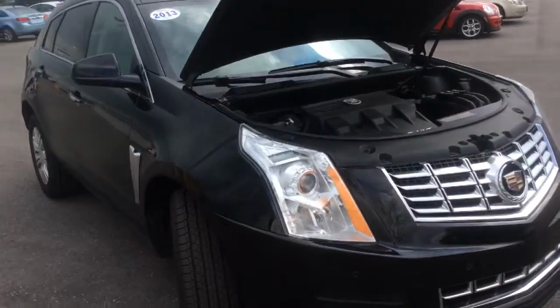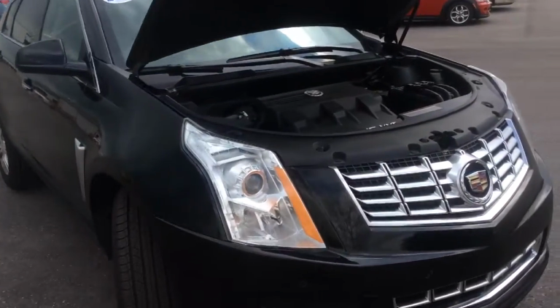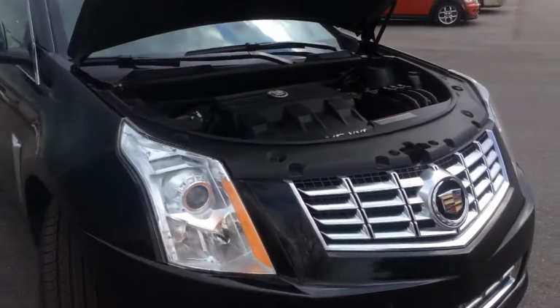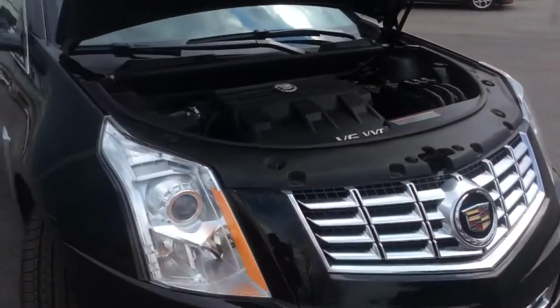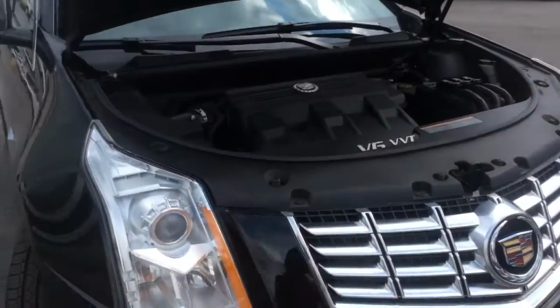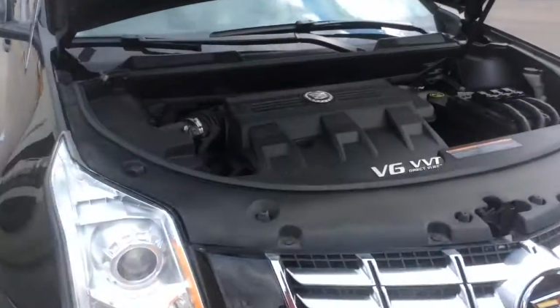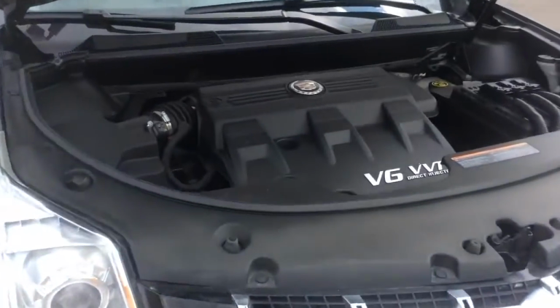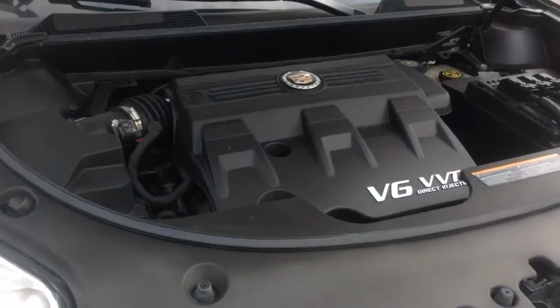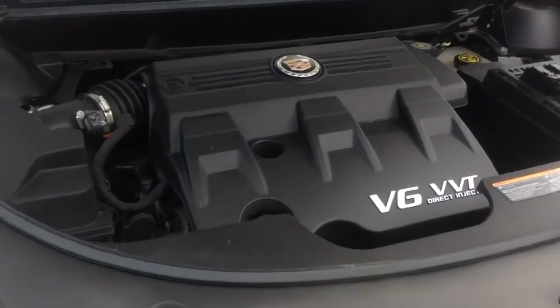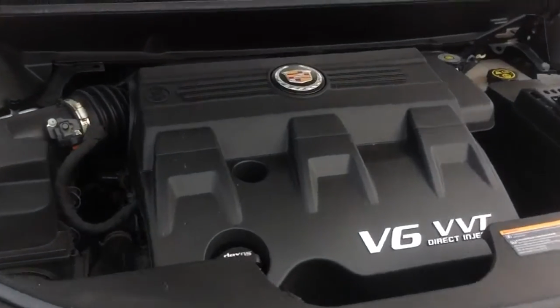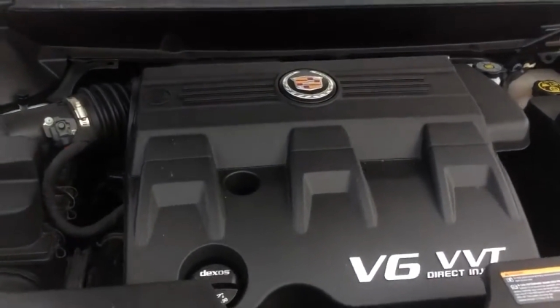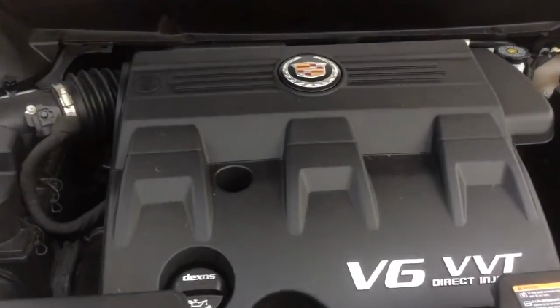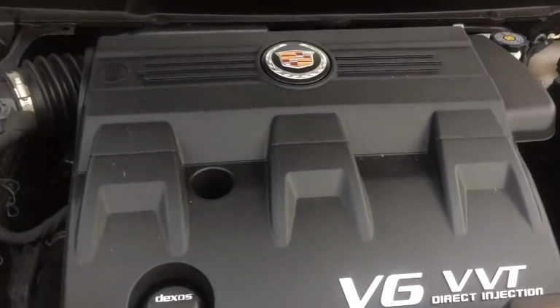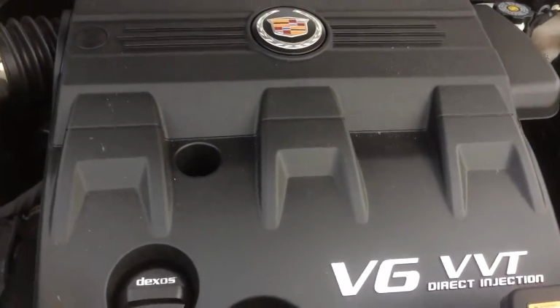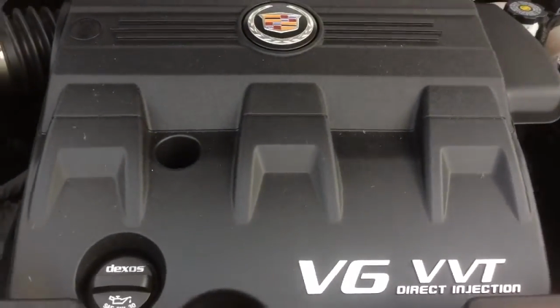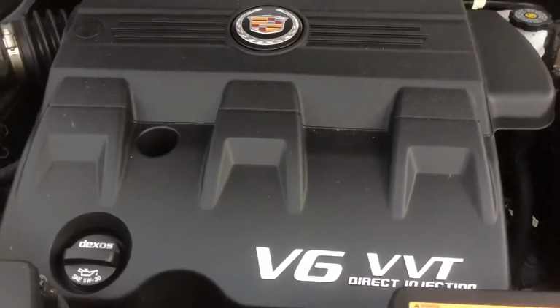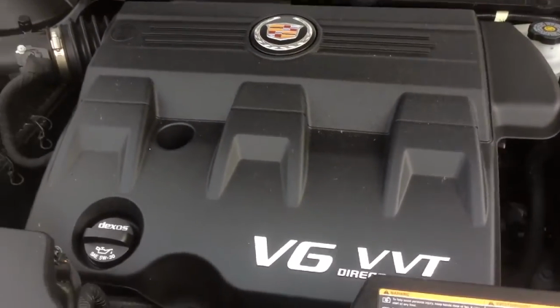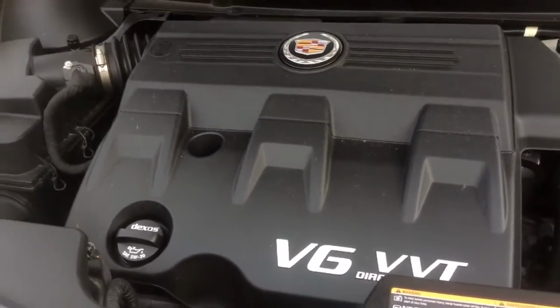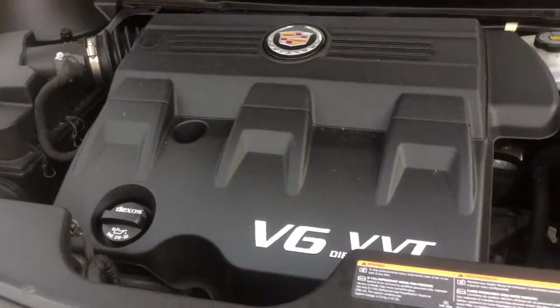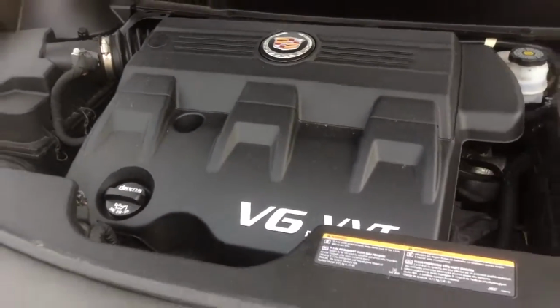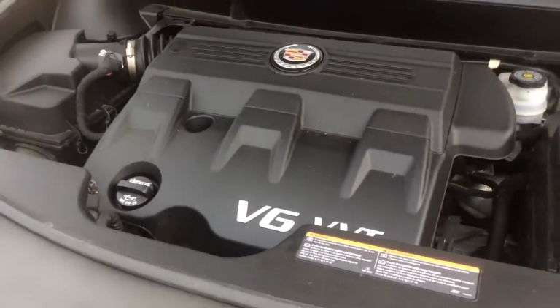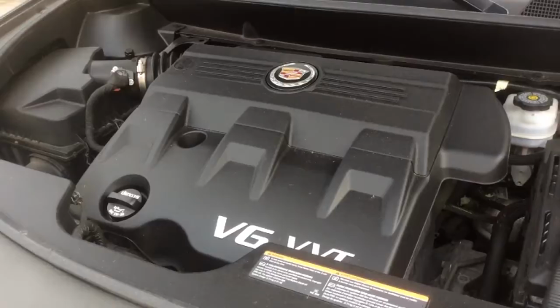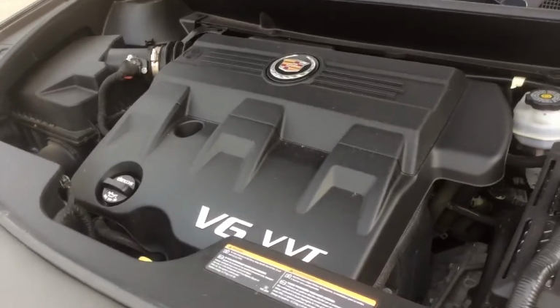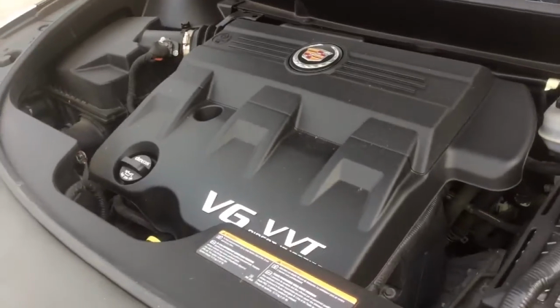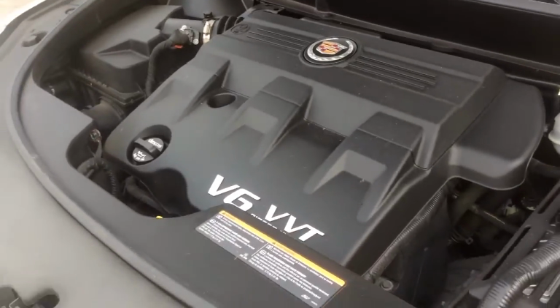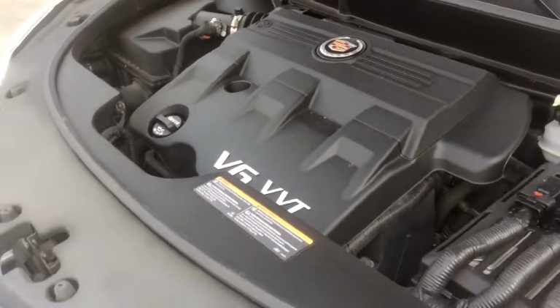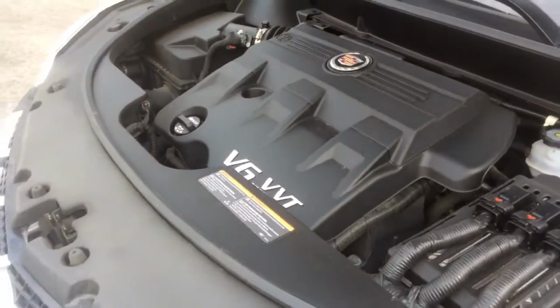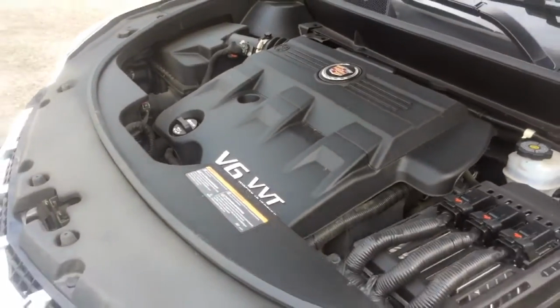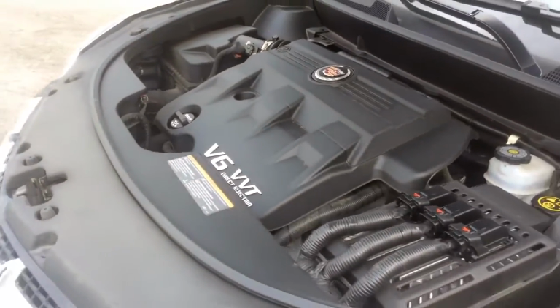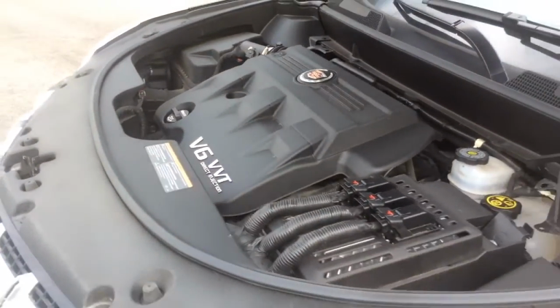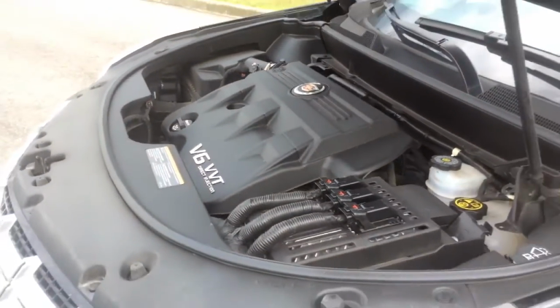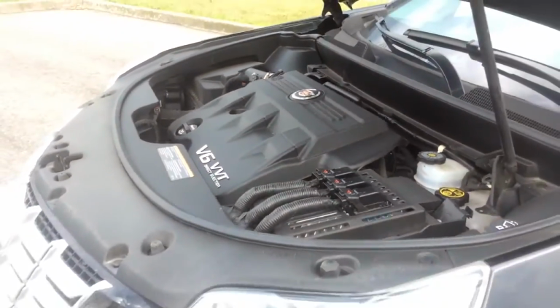Underneath the hood, the SRX has a very neat engine compartment. This is a 3.6-liter V6 engine with direct injection and variable valve timing, producing 308 horsepower.